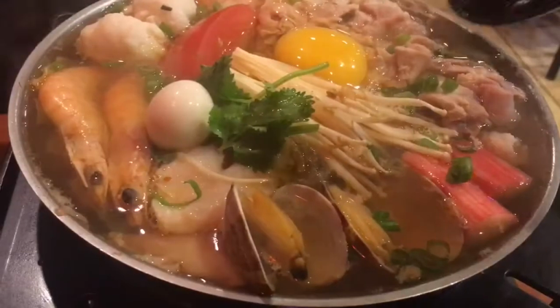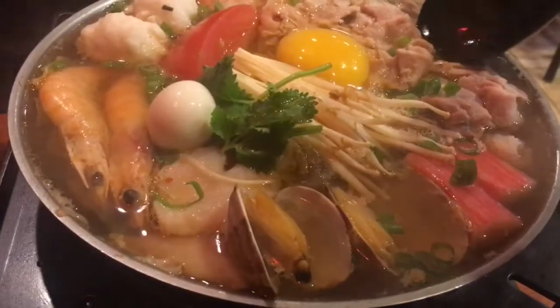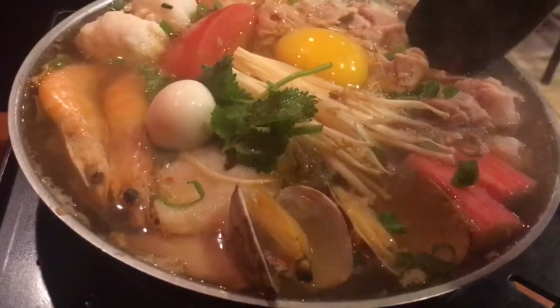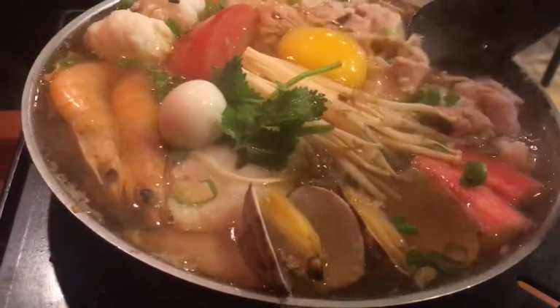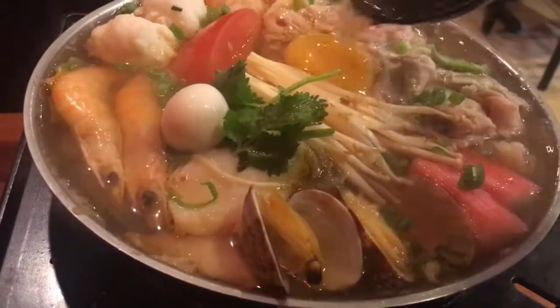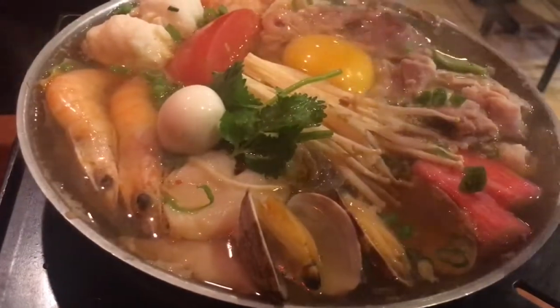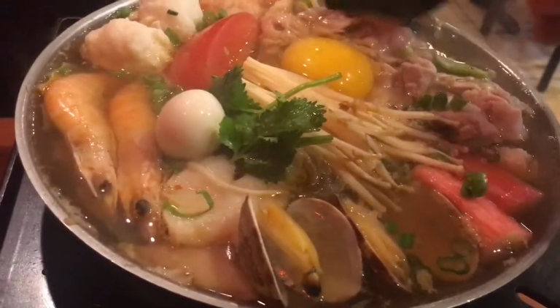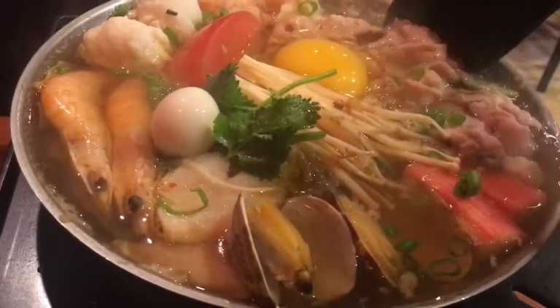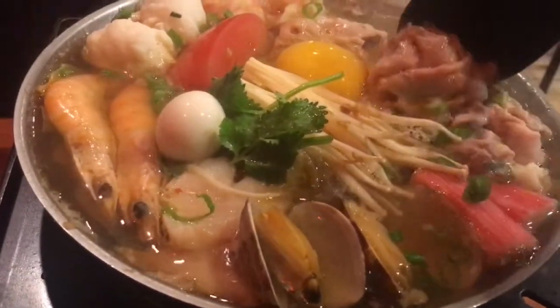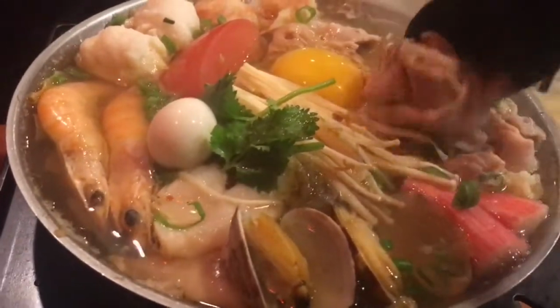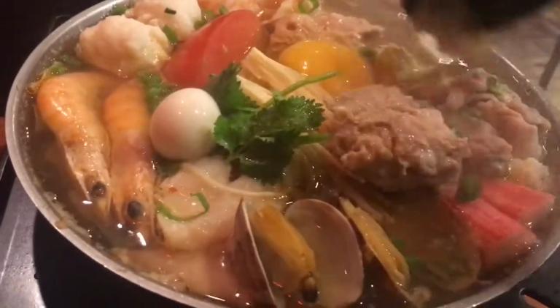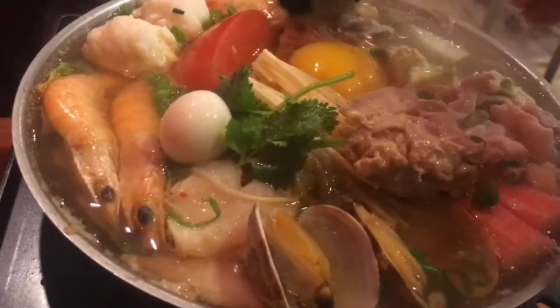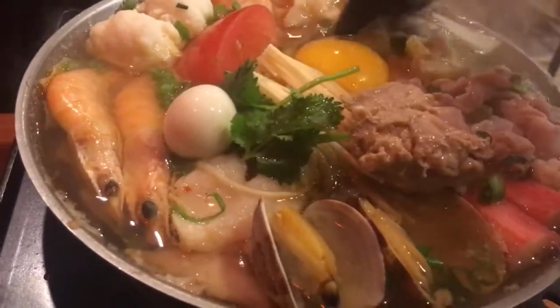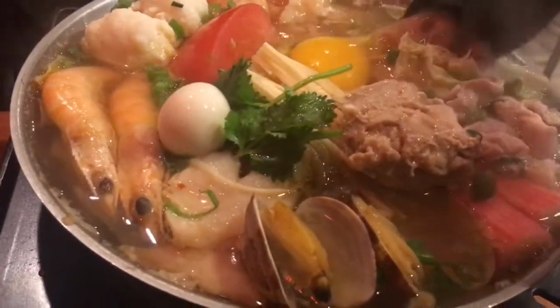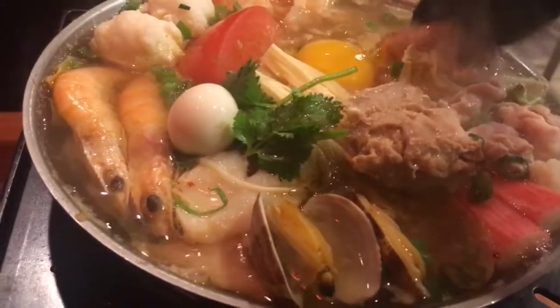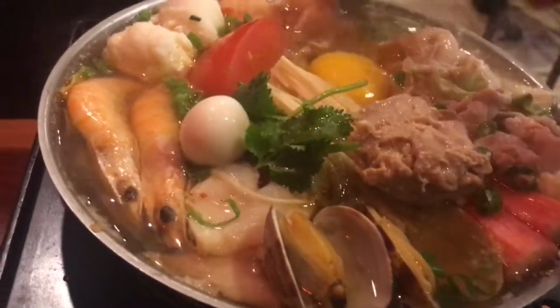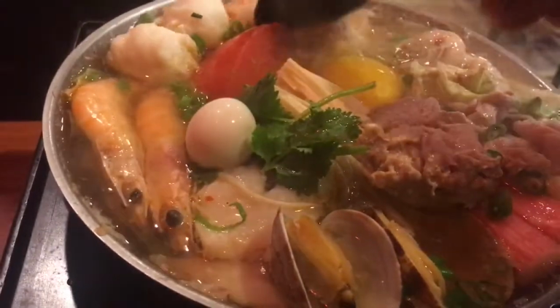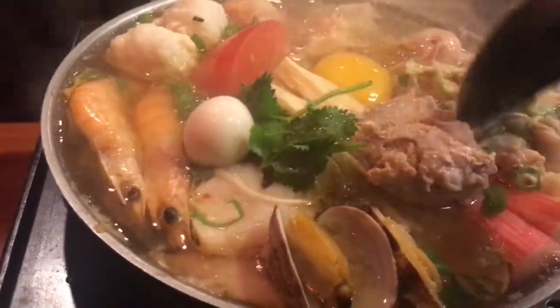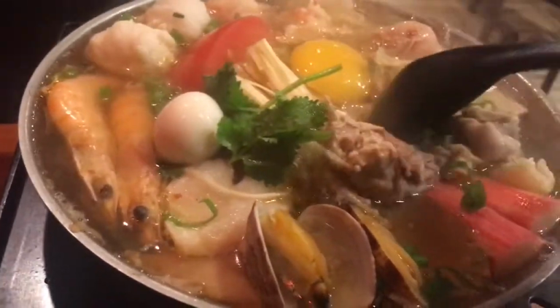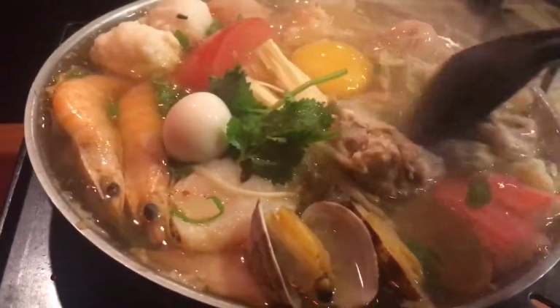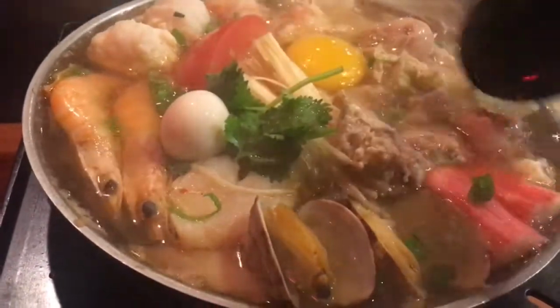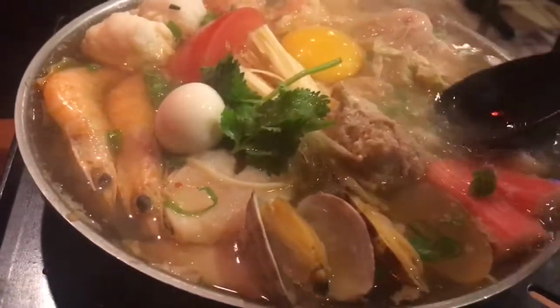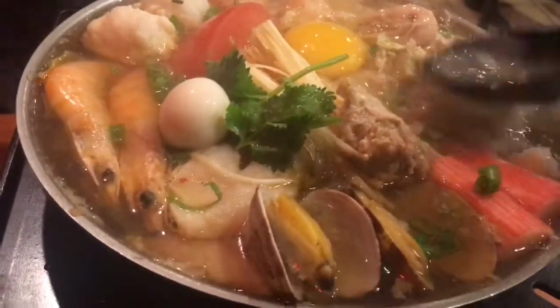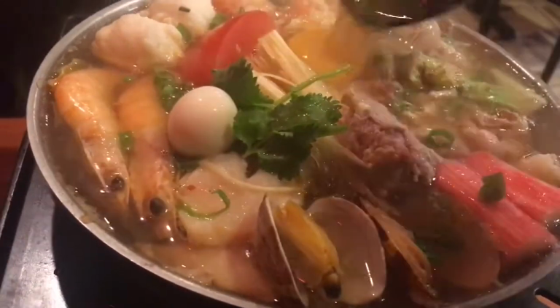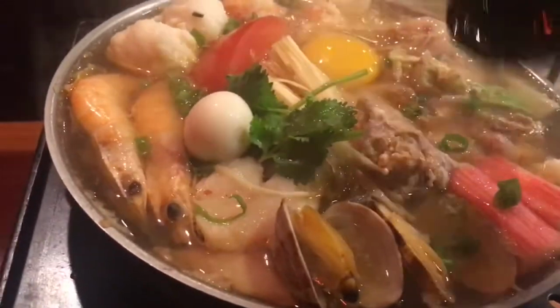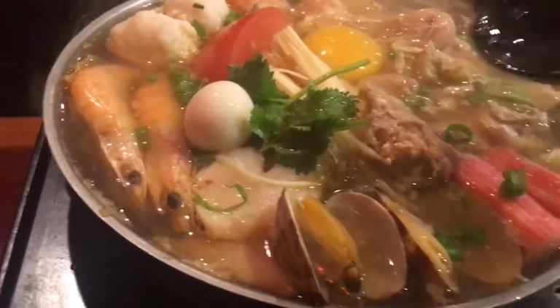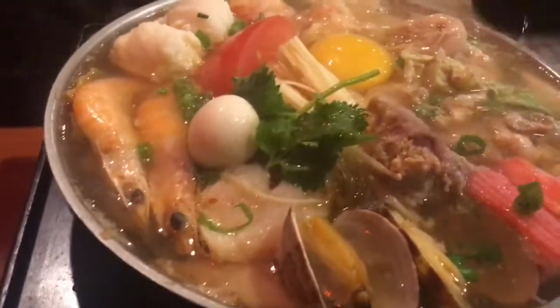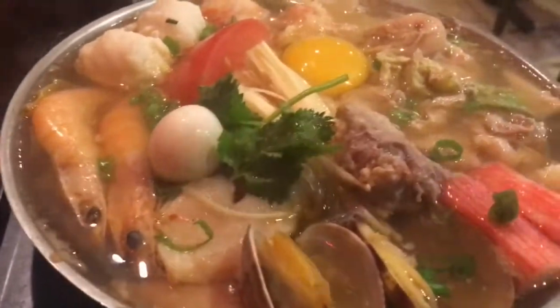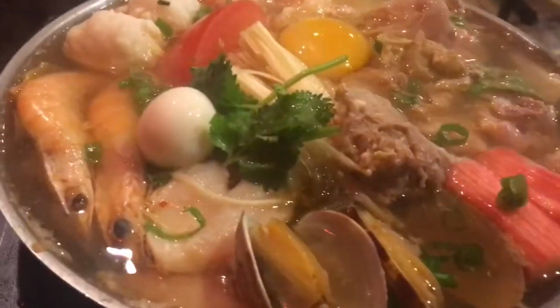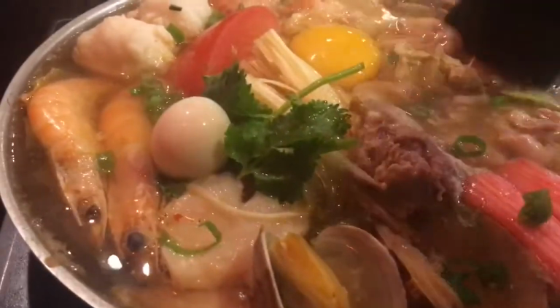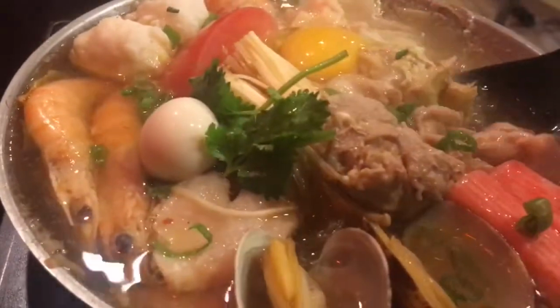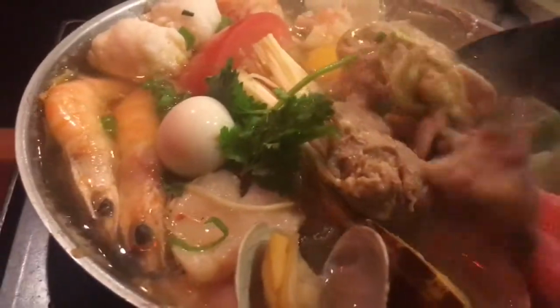Since mine came with a raw egg, I have to cover the egg so it gets cooked. I like the seafood hot pot because it not only has seafood, but it also has some sliced pork.